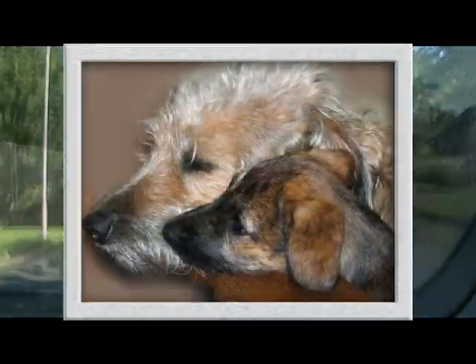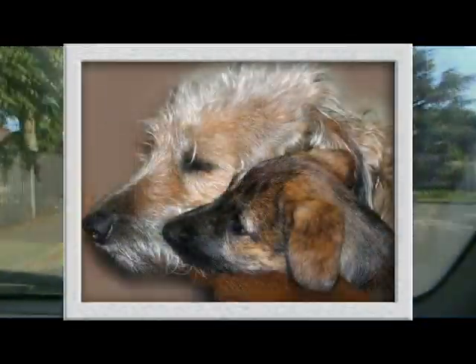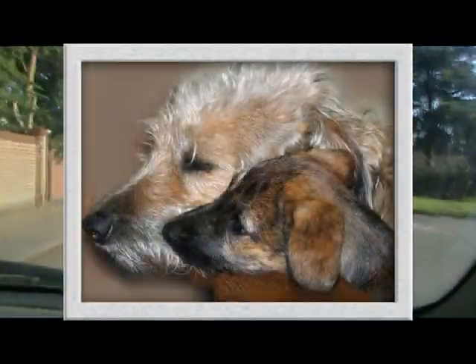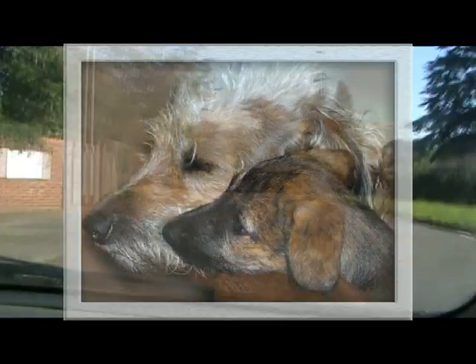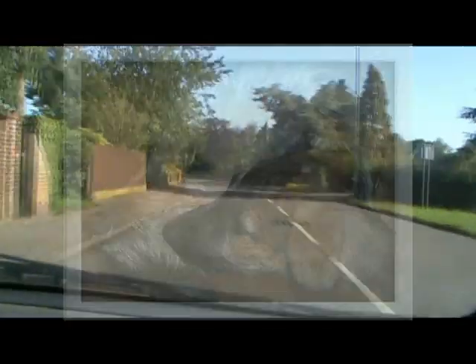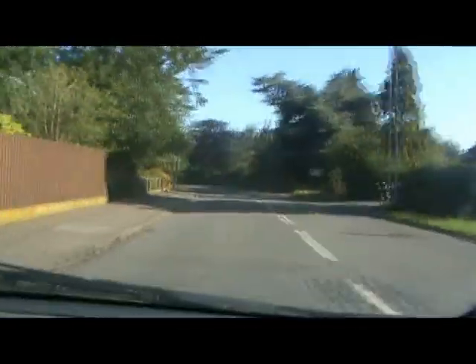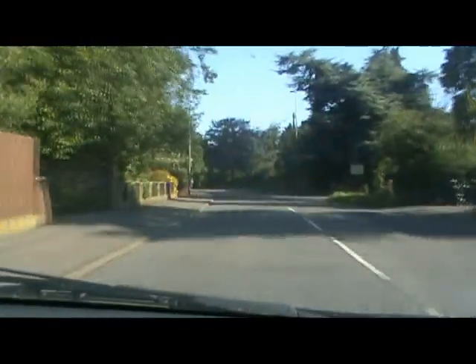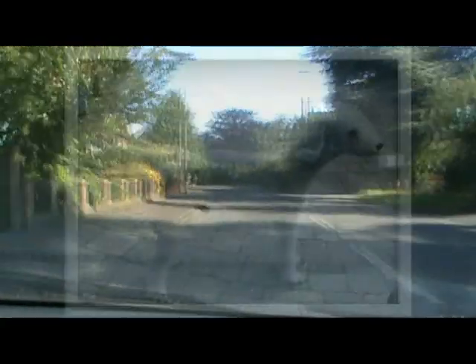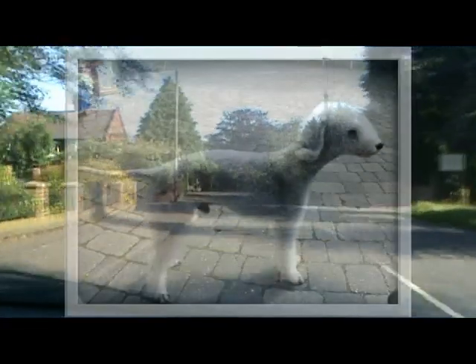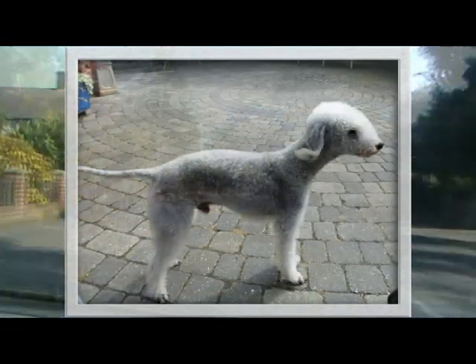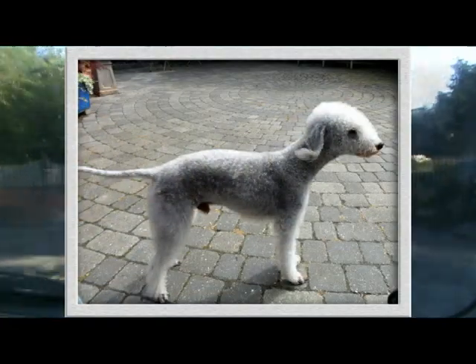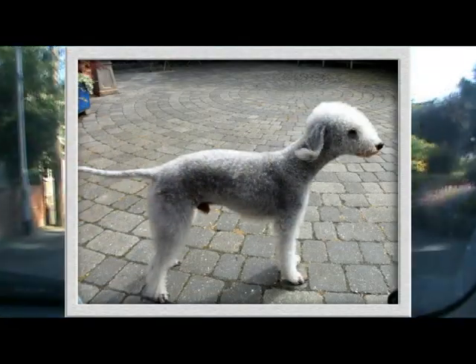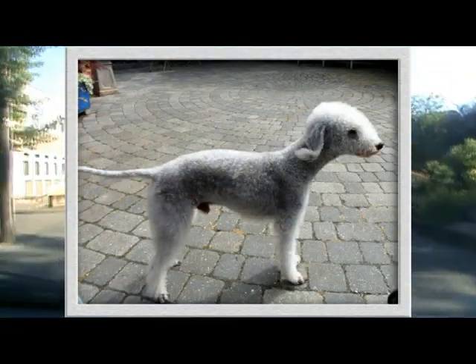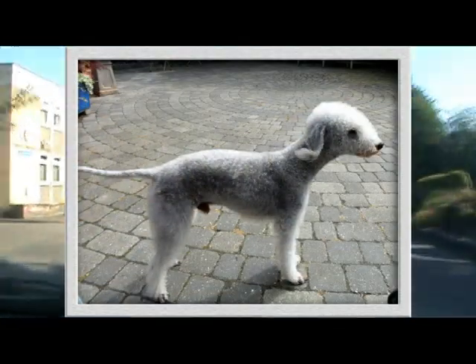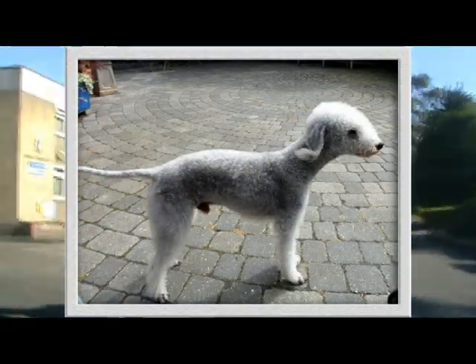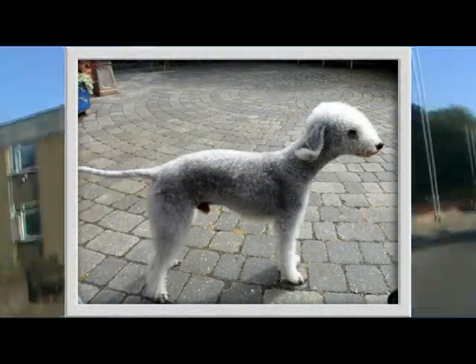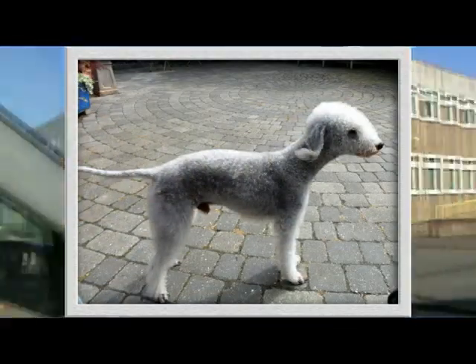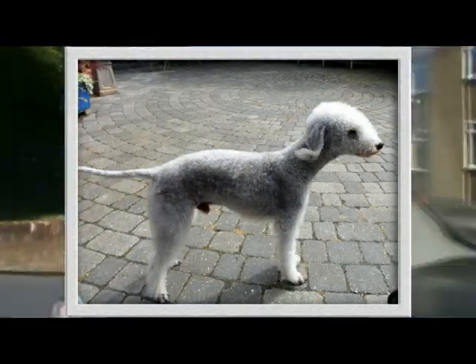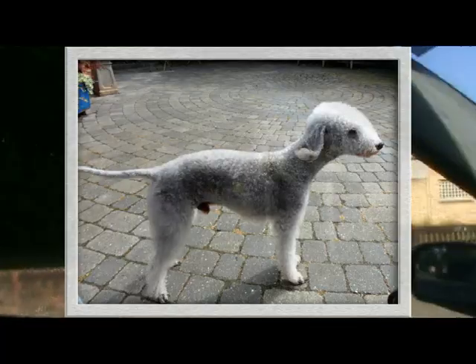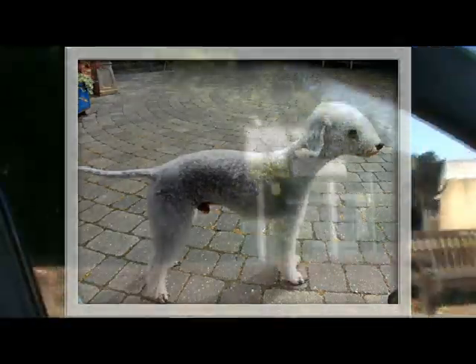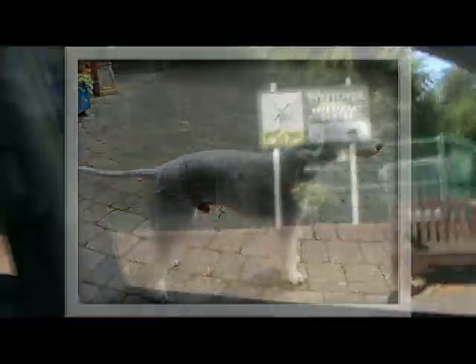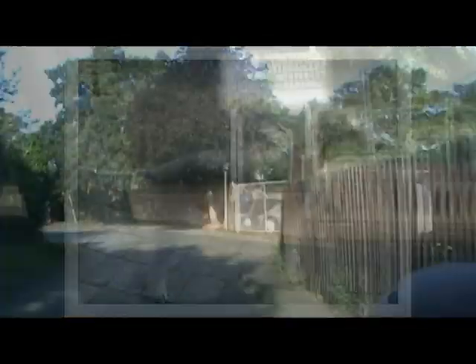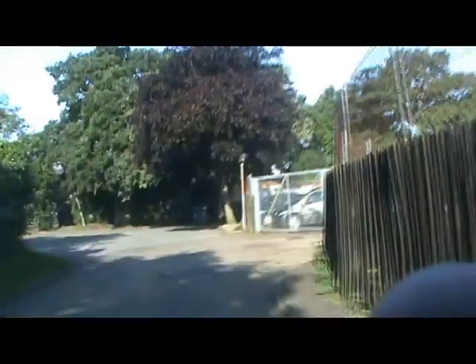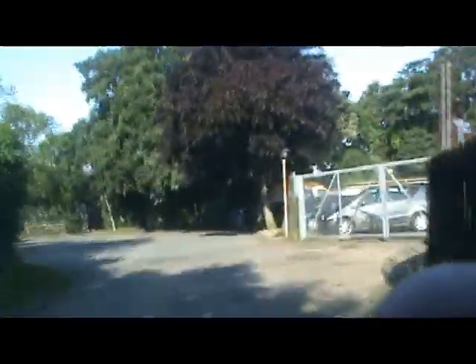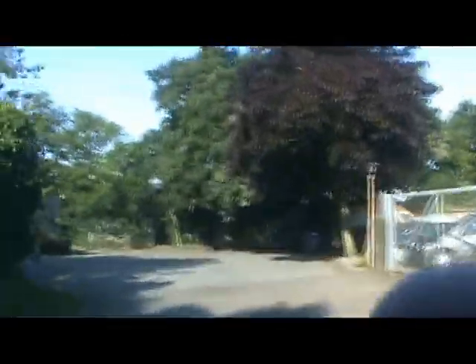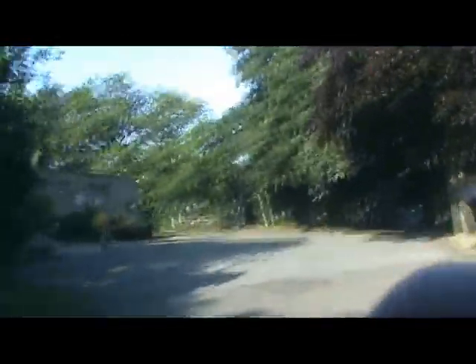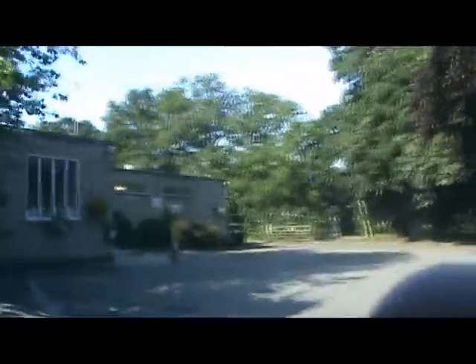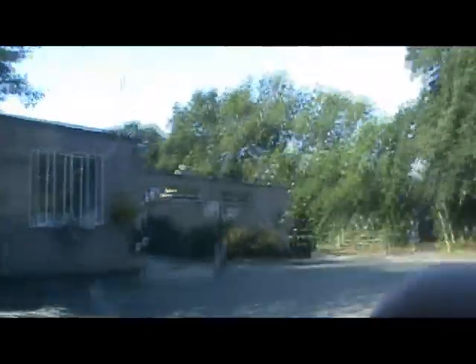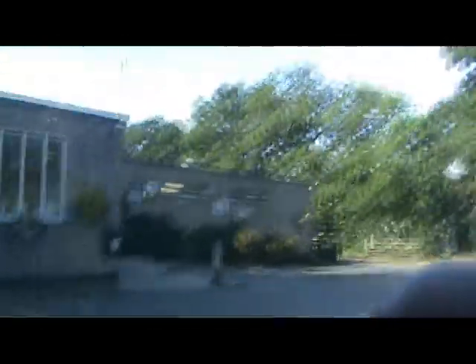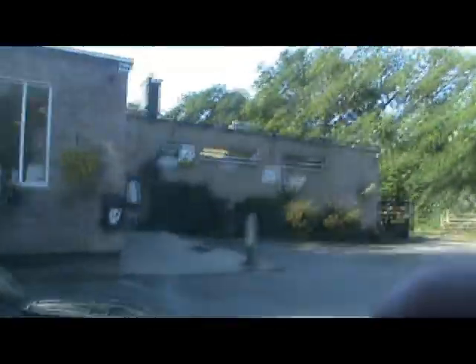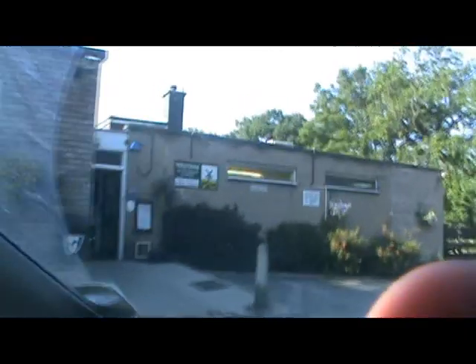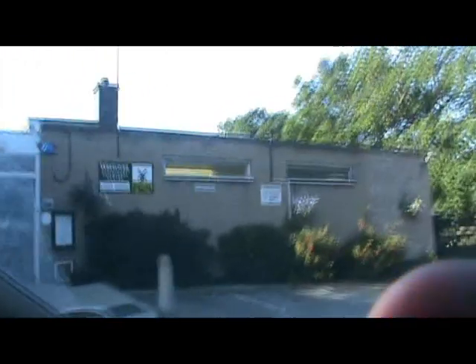Five weeks ago Rush was introduced to Ziggy. Ziggy is a show dog. Ziggy has sired three litters of Bedlington Terriers, and one of those litters was big. Today we're going to see if that introduction was fruitful.